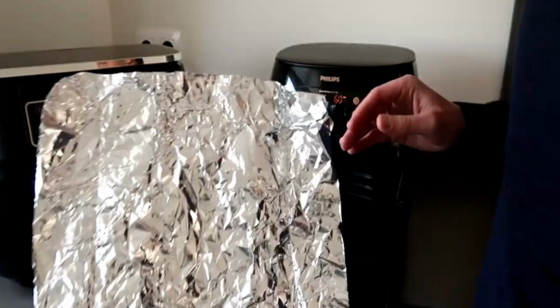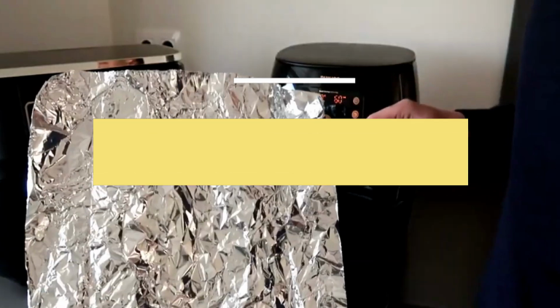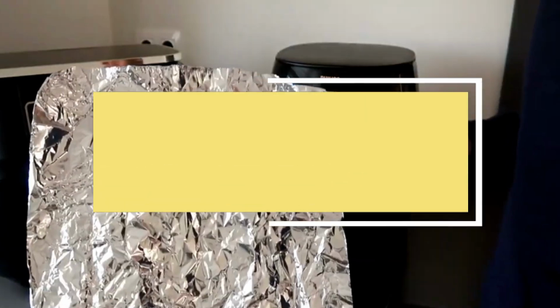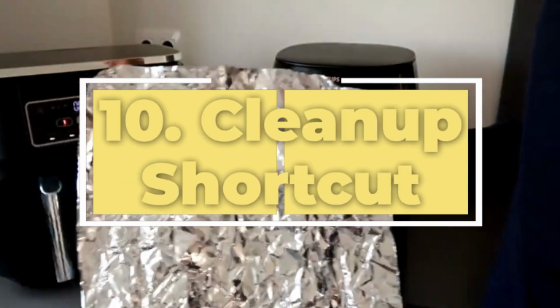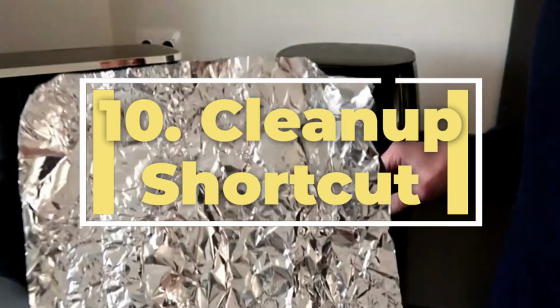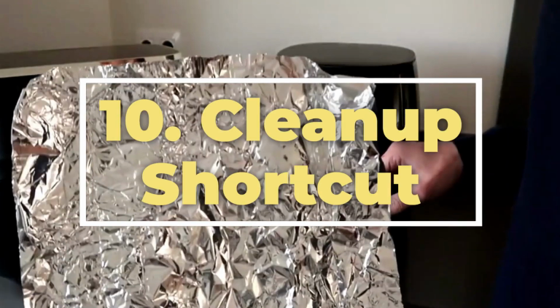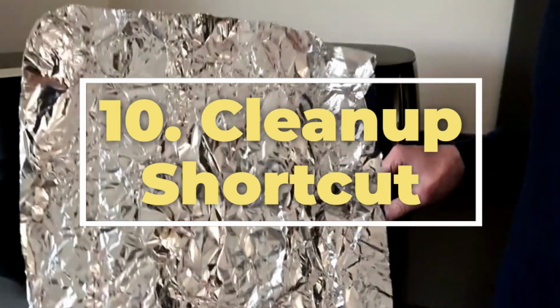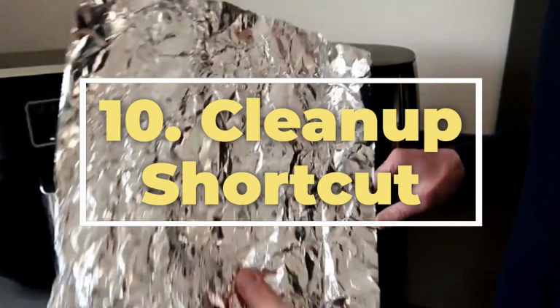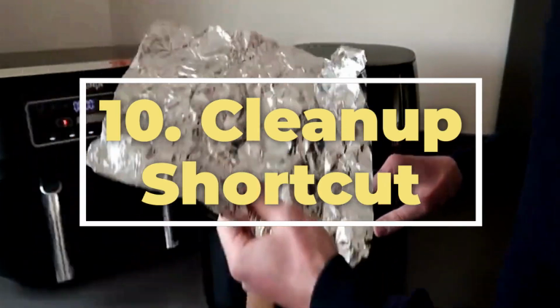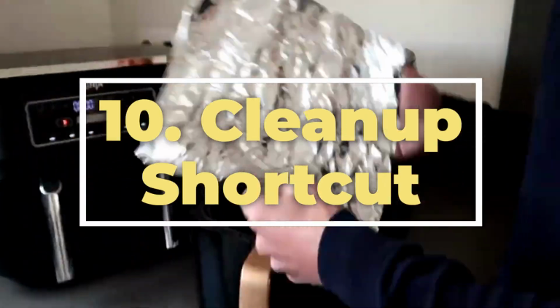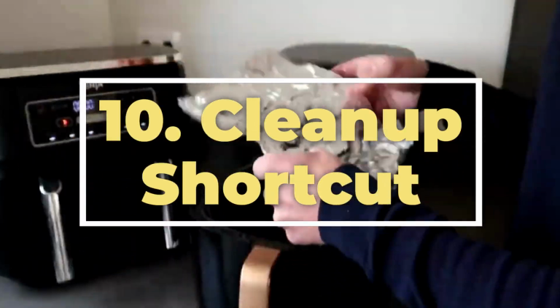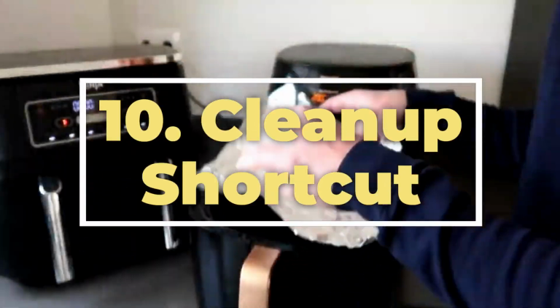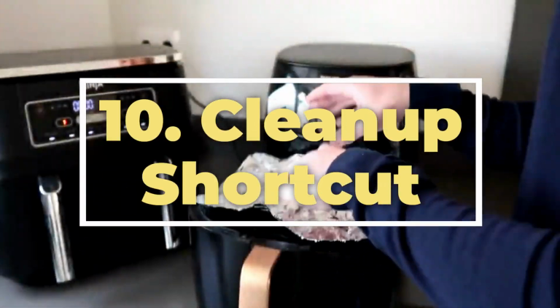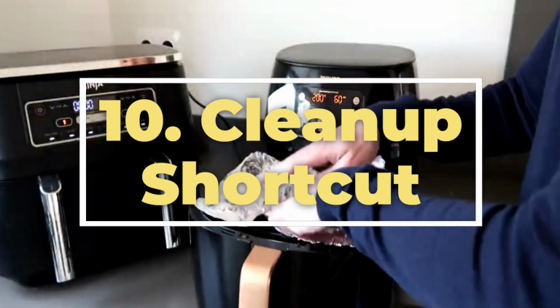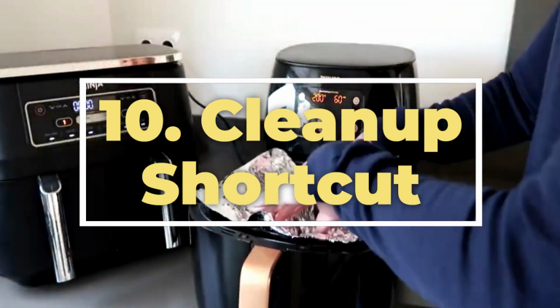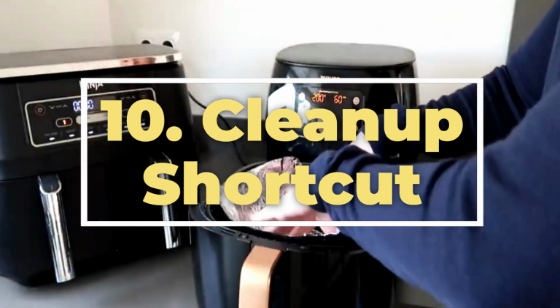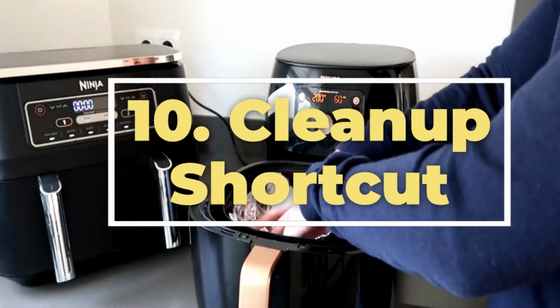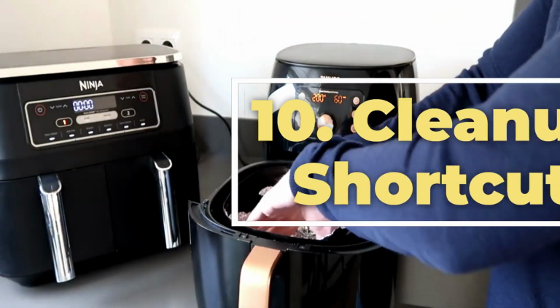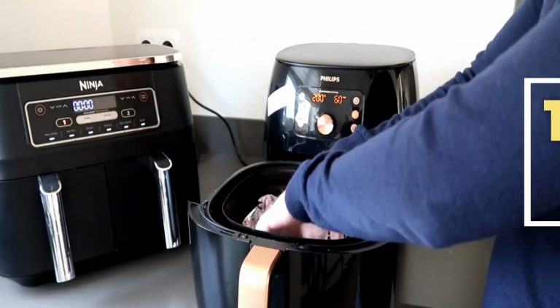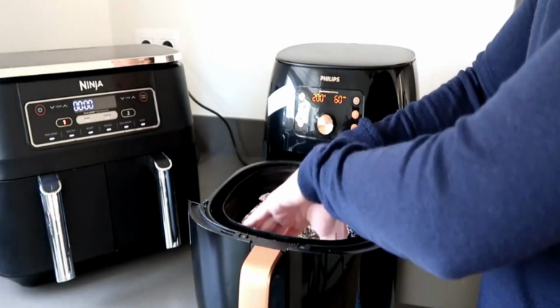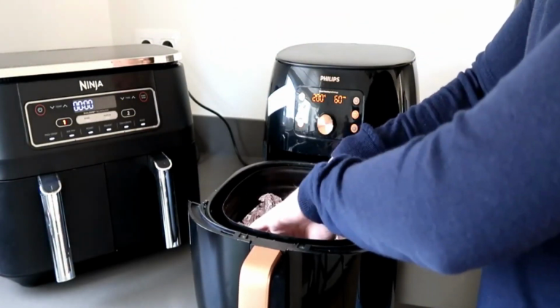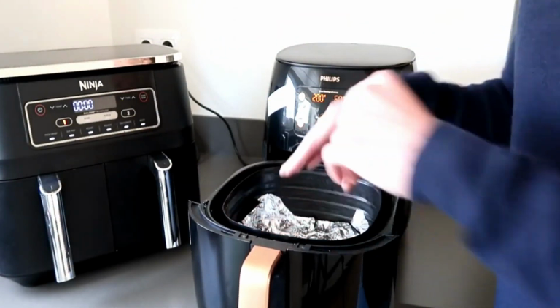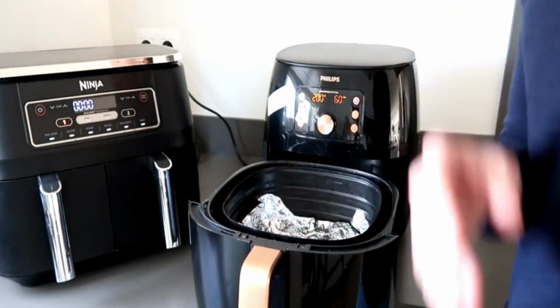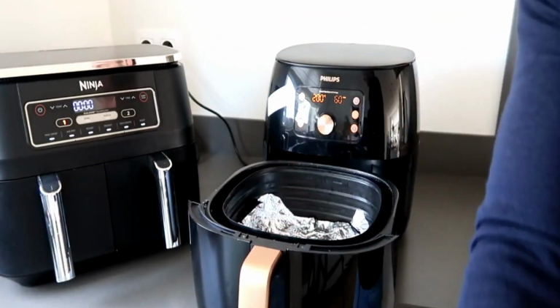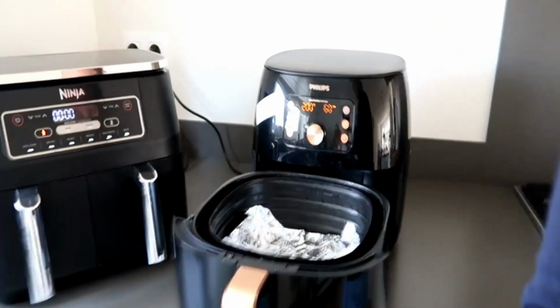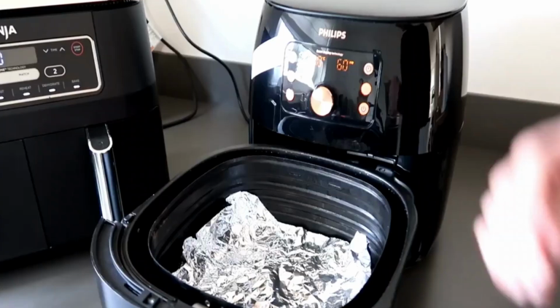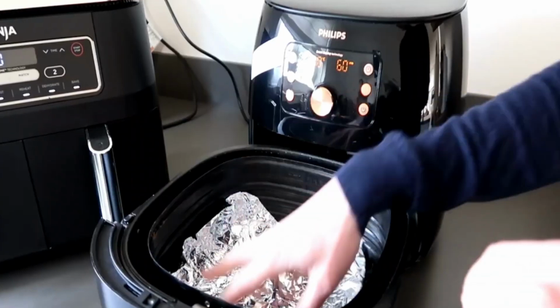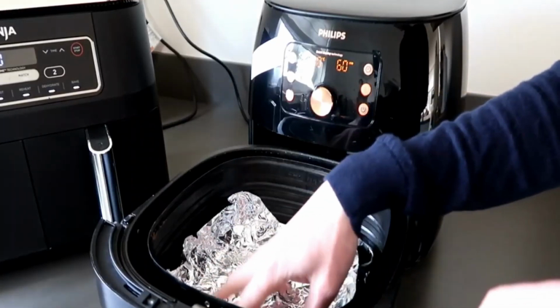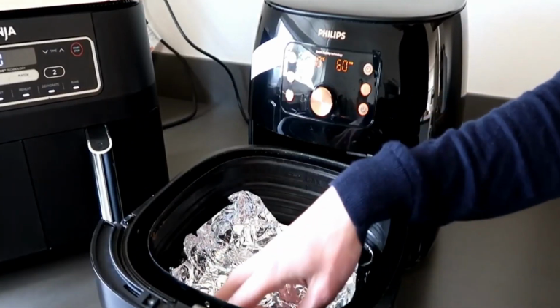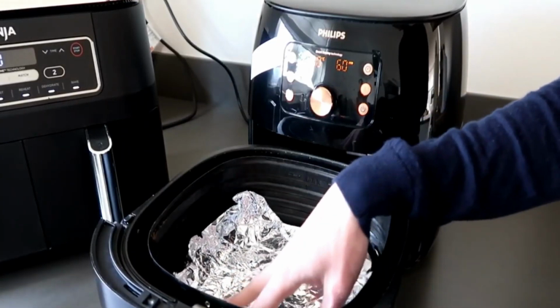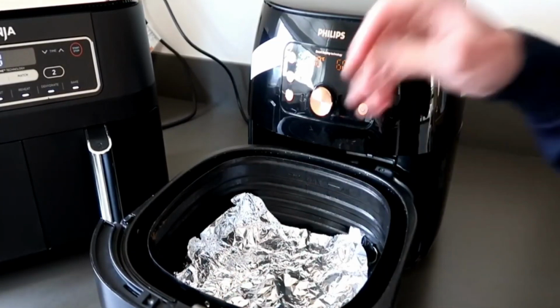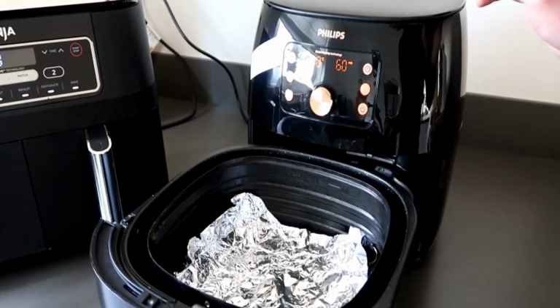10. Cleanup shortcut. Line the bottom of your air fryer with foil for an effortless cleanup. It catches drips and crumbs, saving you time on scrubbing.